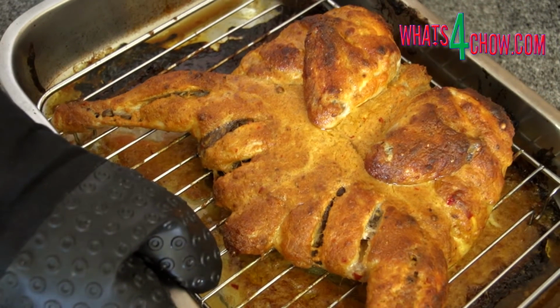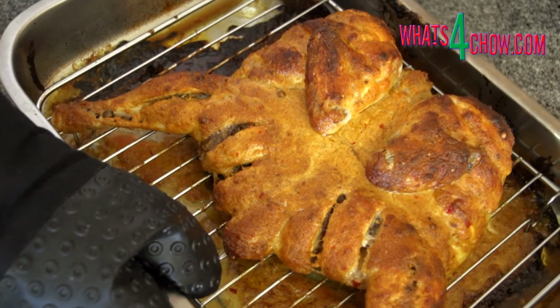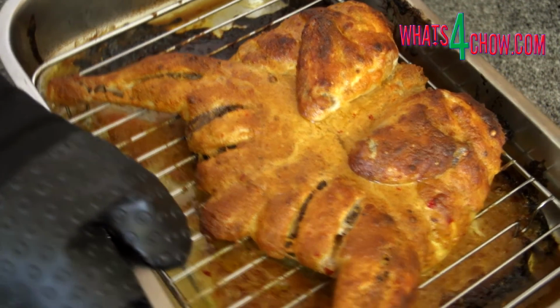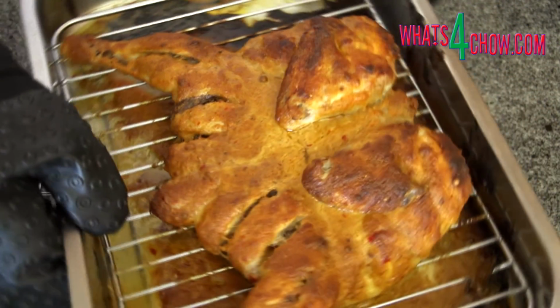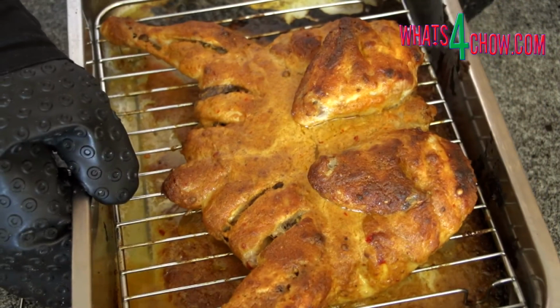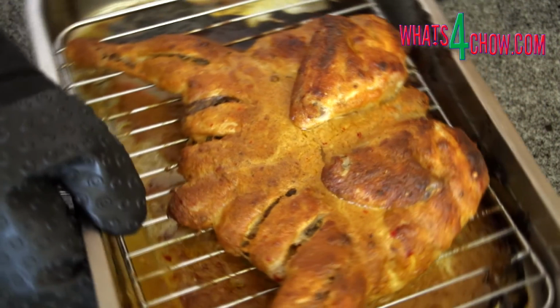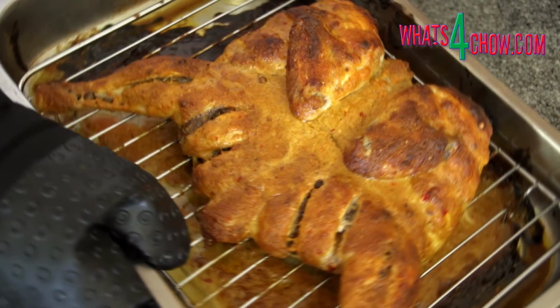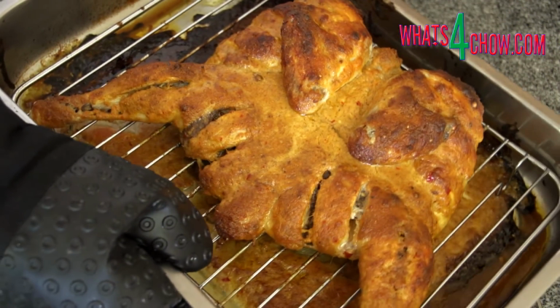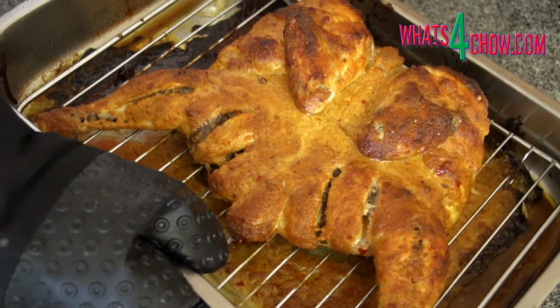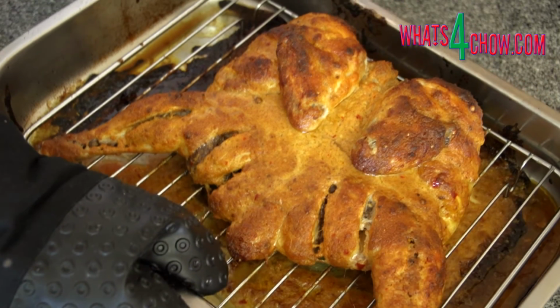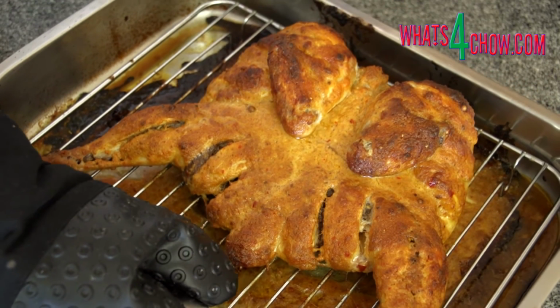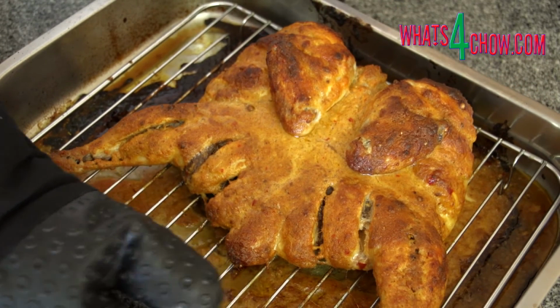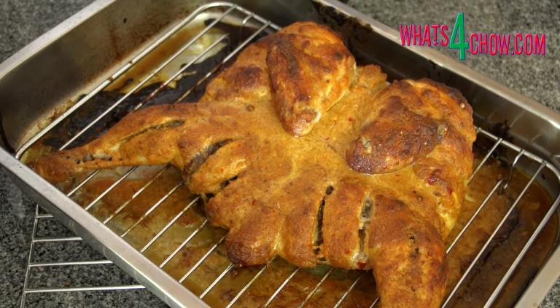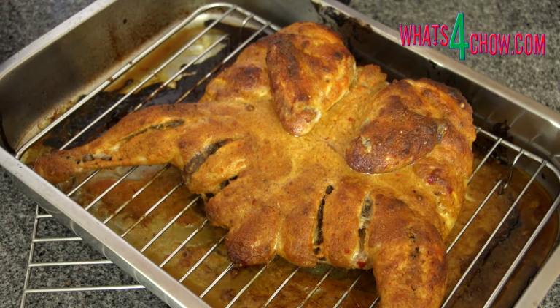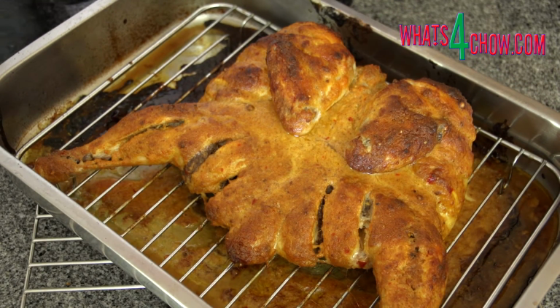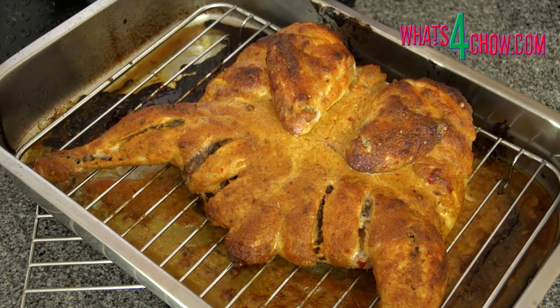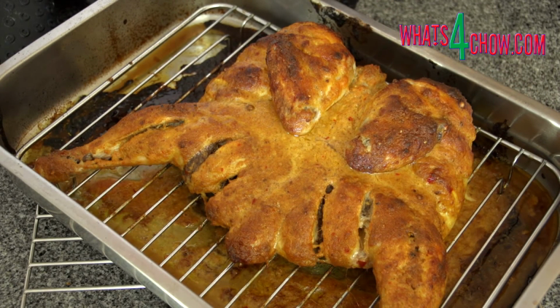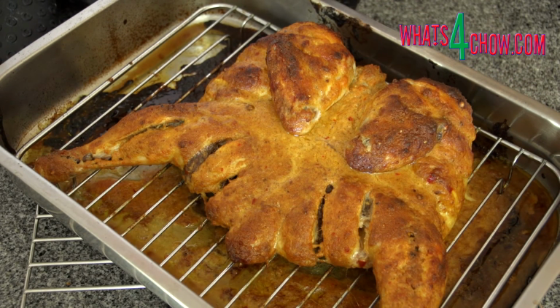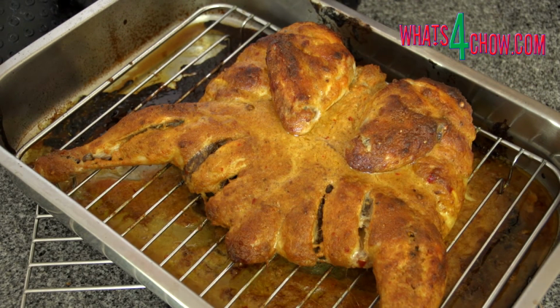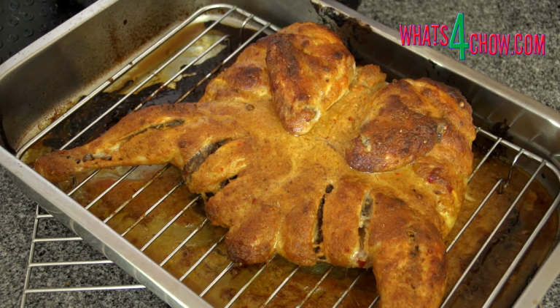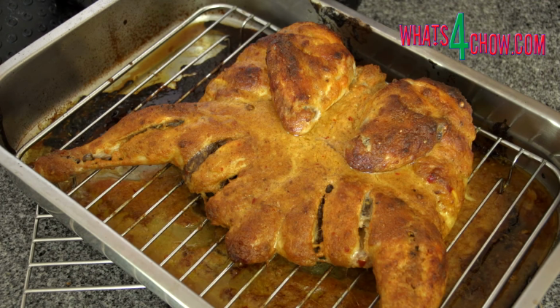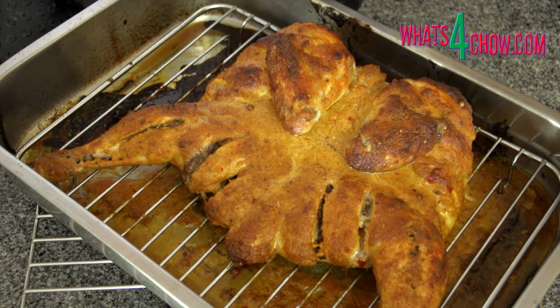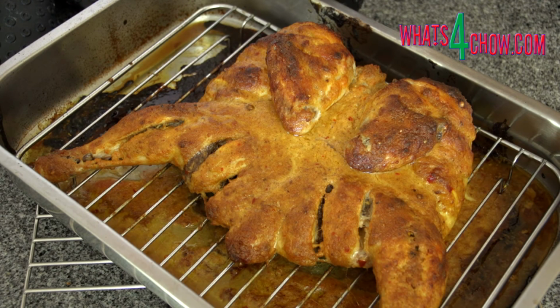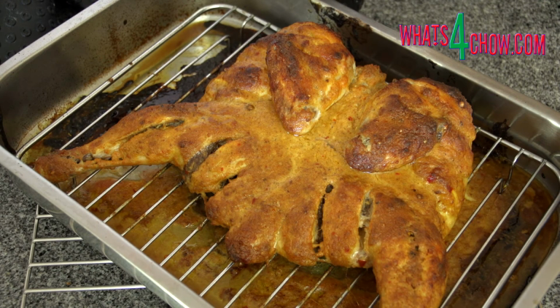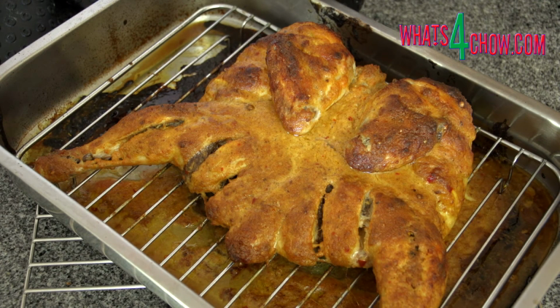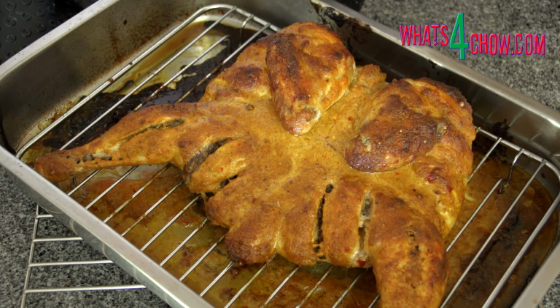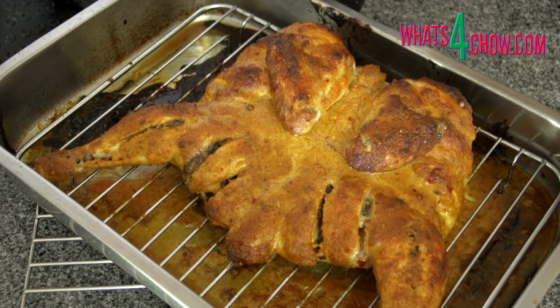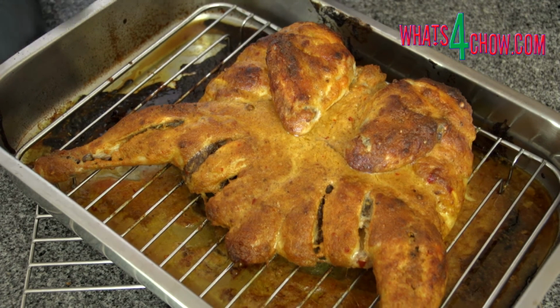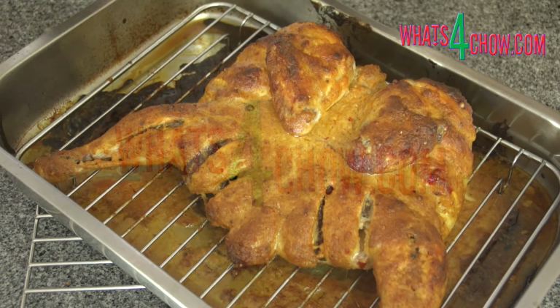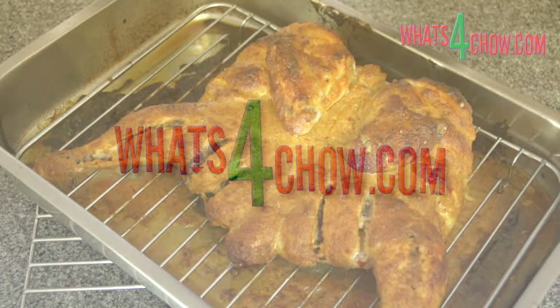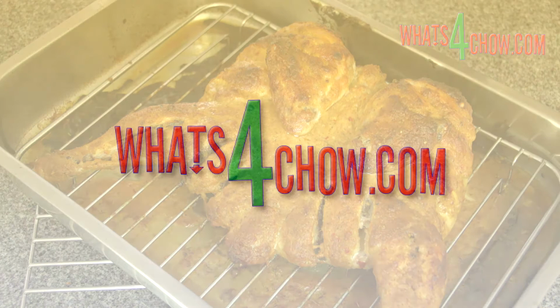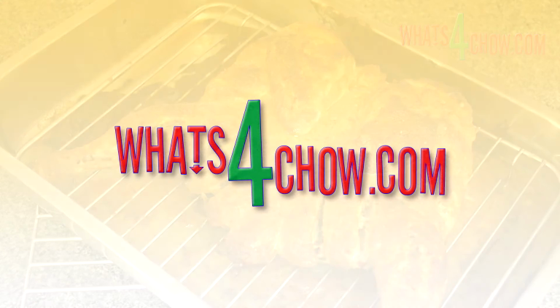This recipe is available in full printable format on our website www.whatsforchow.com, or simply click on the on-screen link. Thanks for joining us today. Please subscribe to our channel and we'll see you again tomorrow.